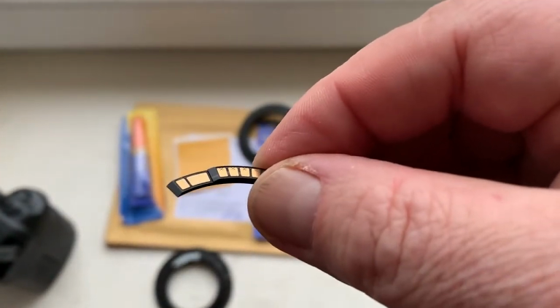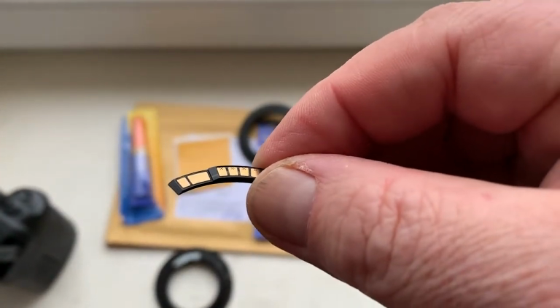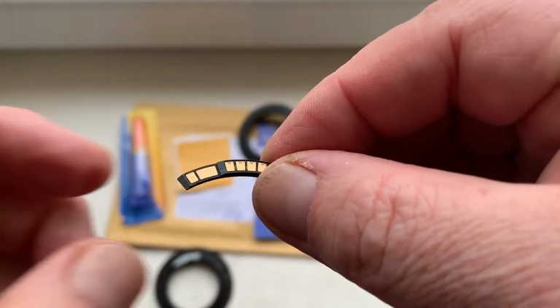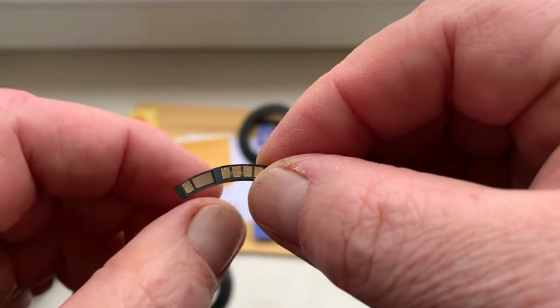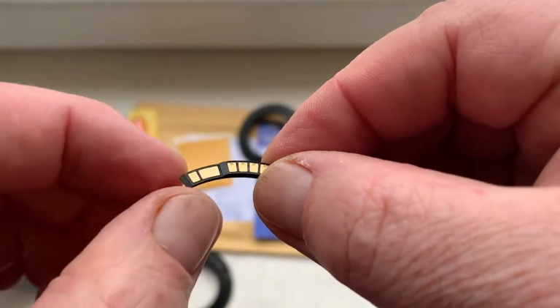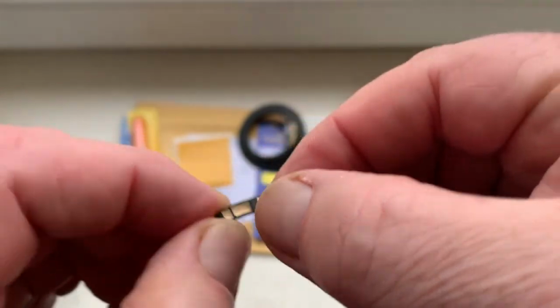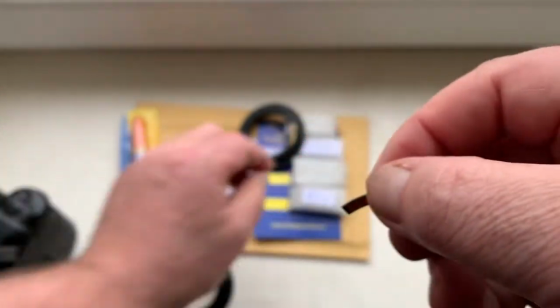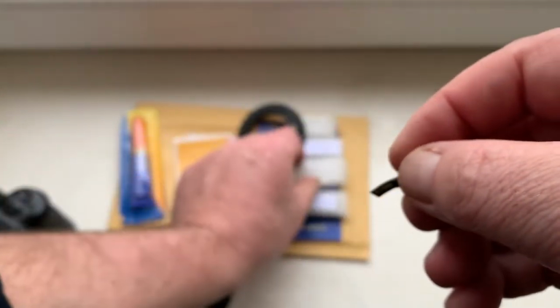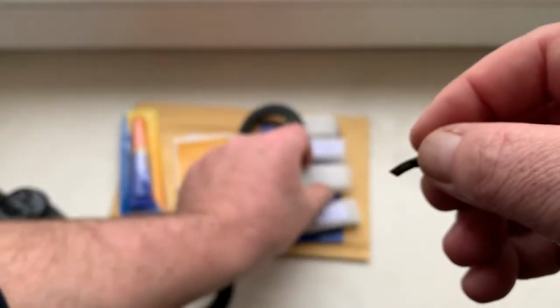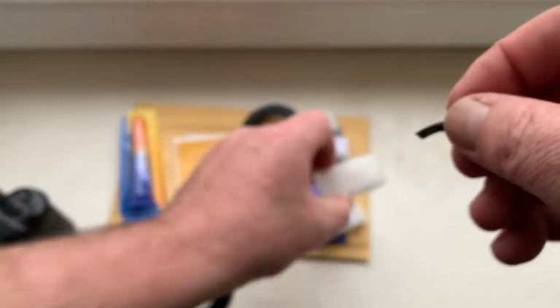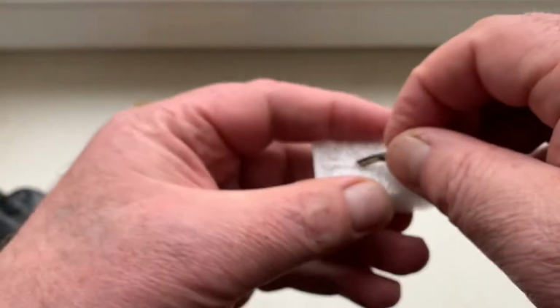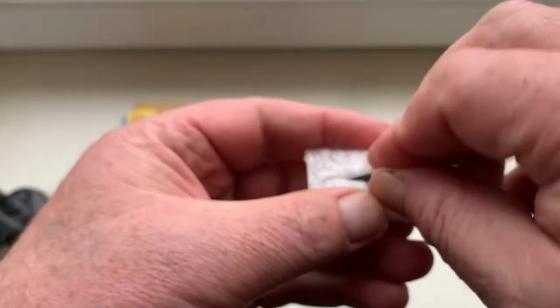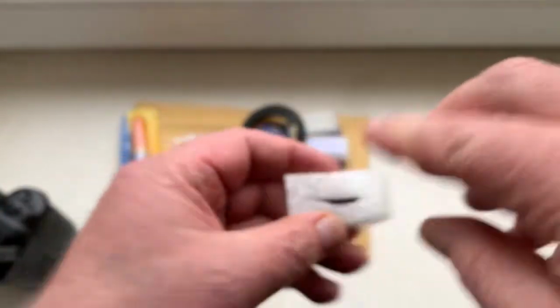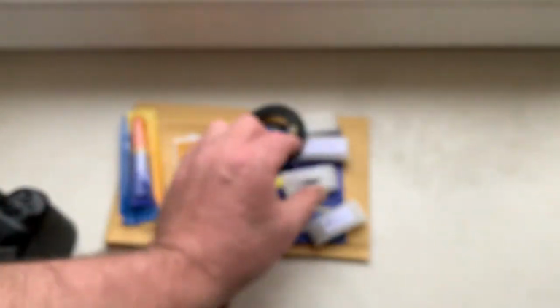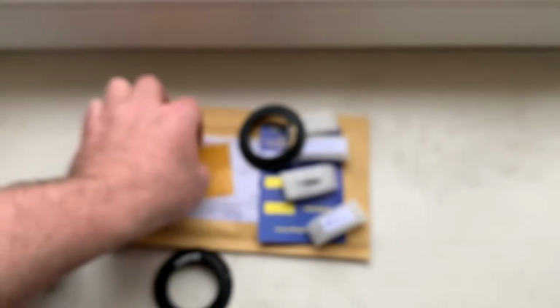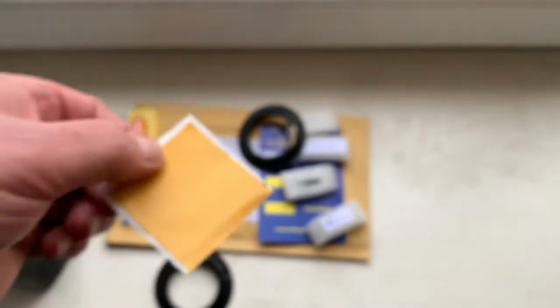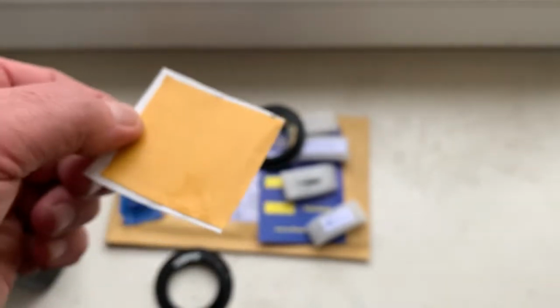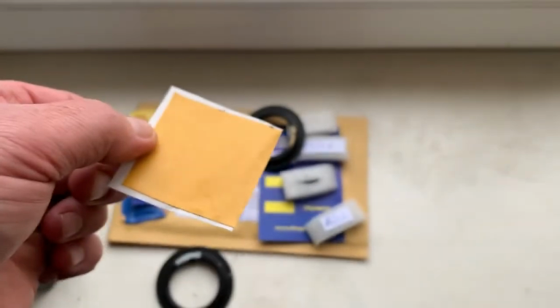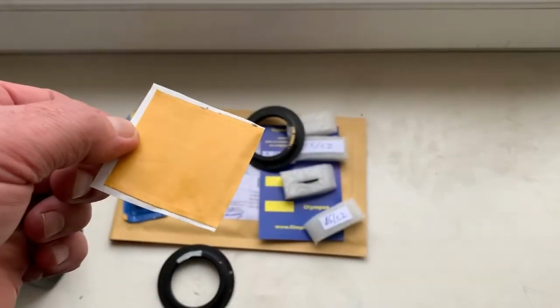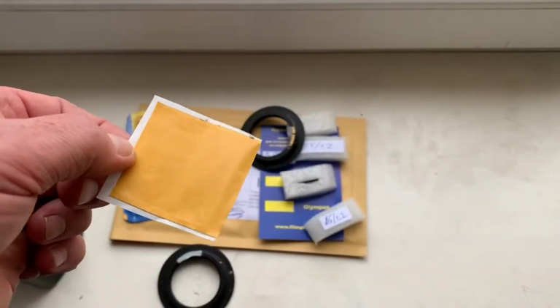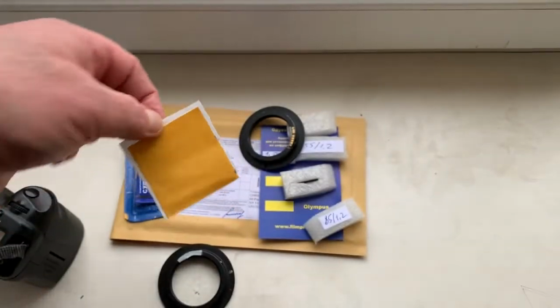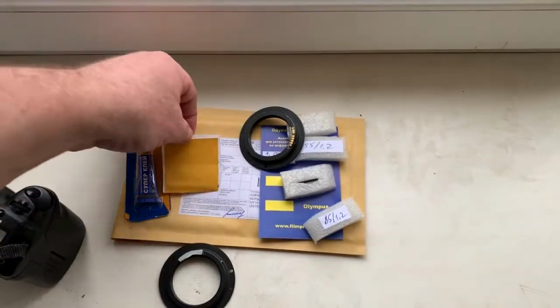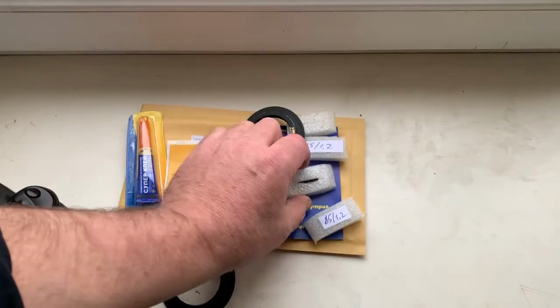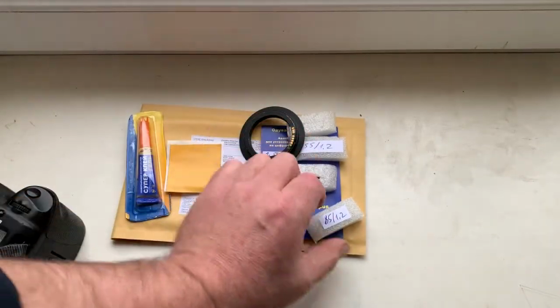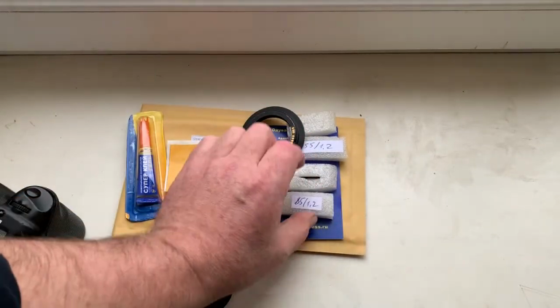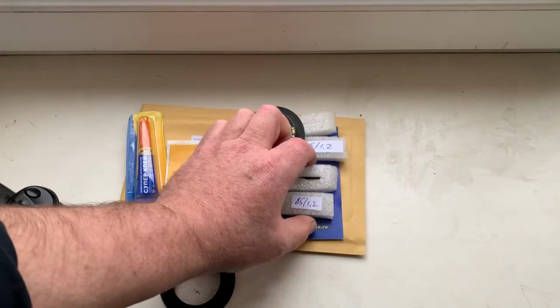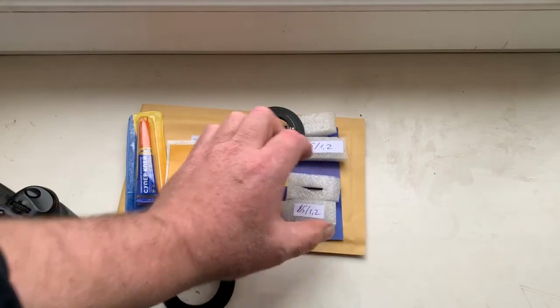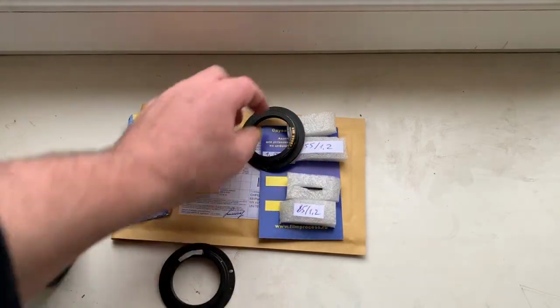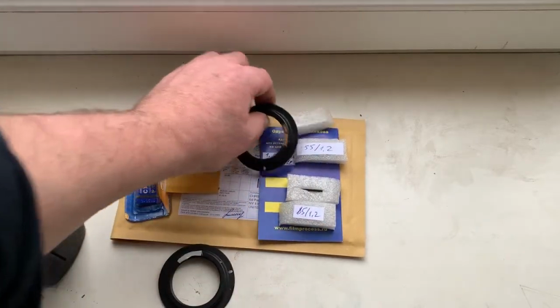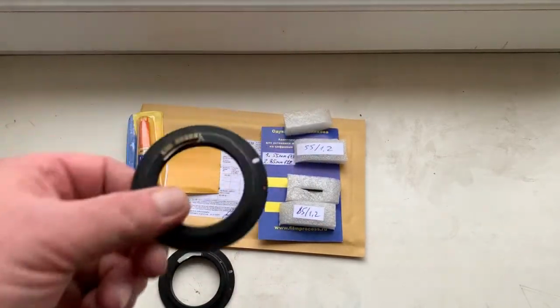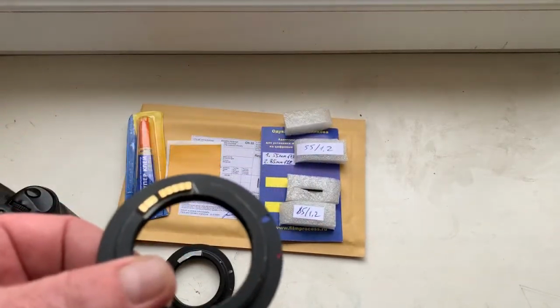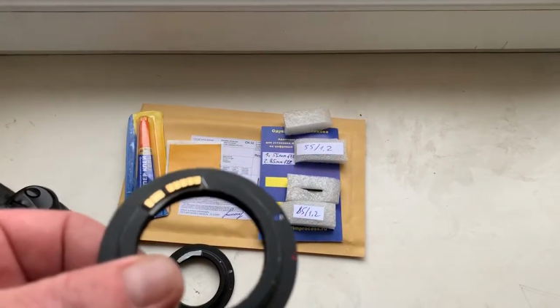do it with the help of double-sided adhesive tape — a little piece of double-sided adhesive tape. Moving on to chip number two.